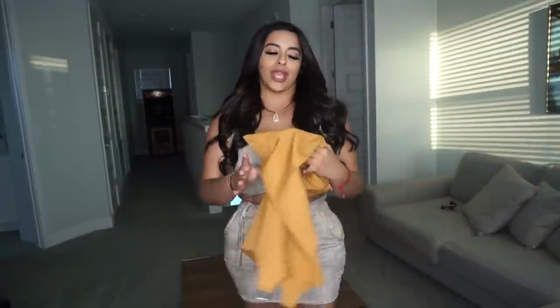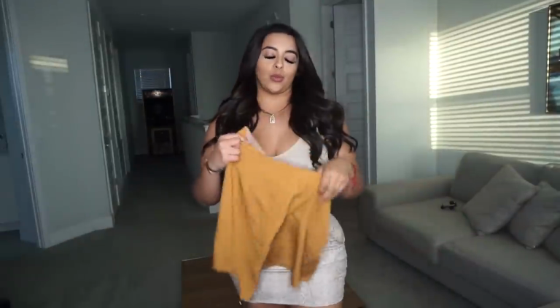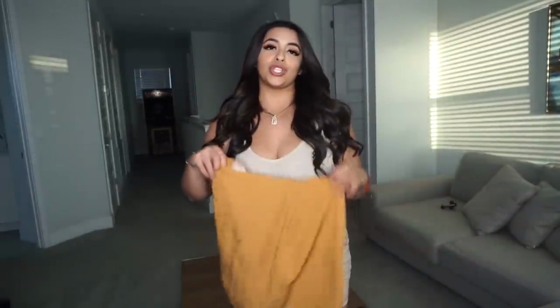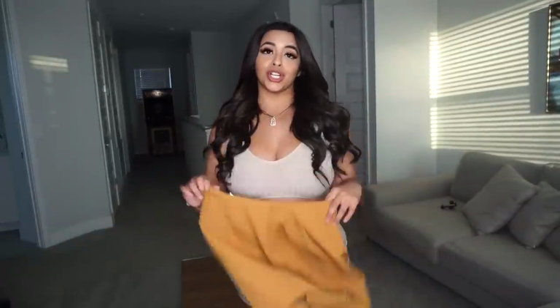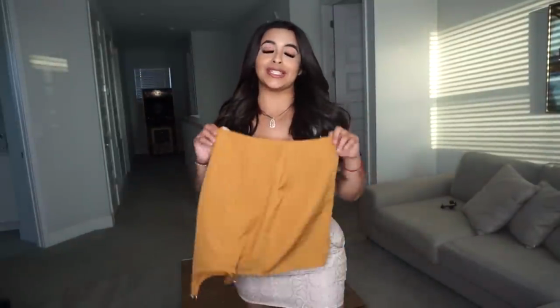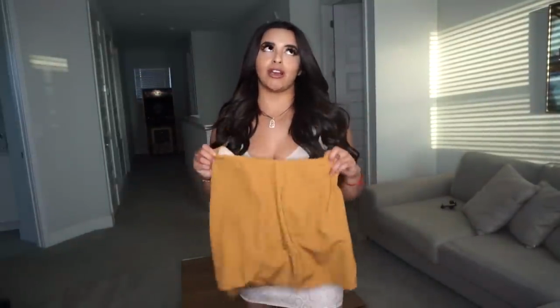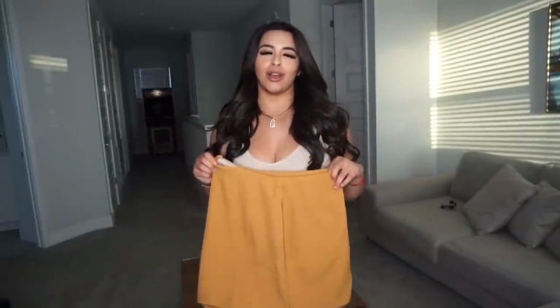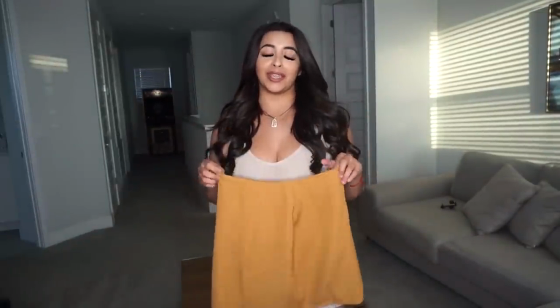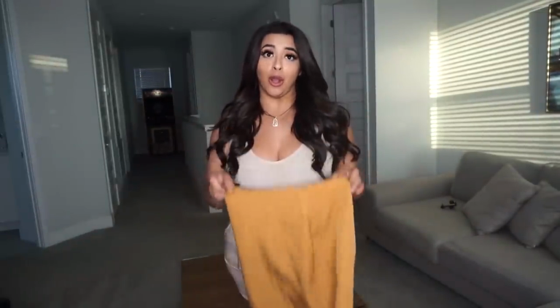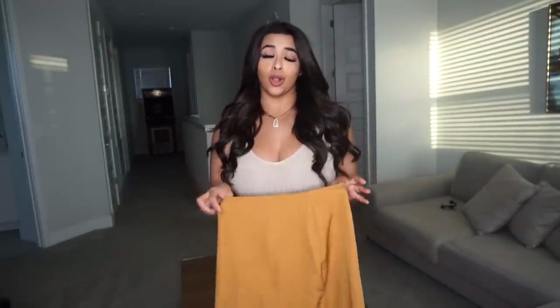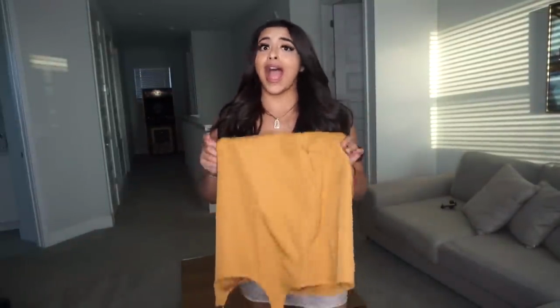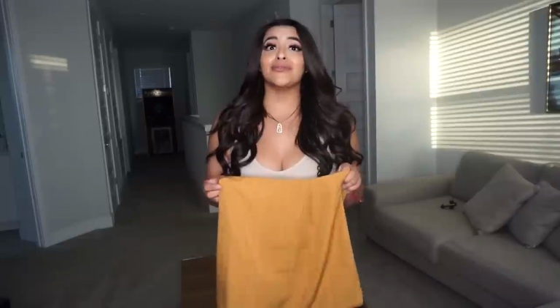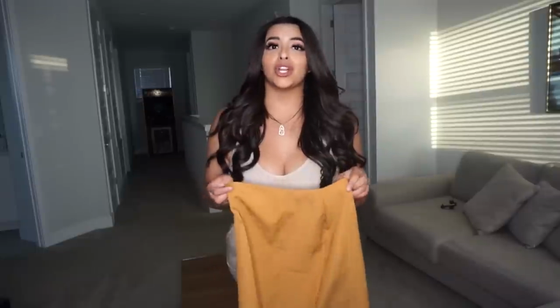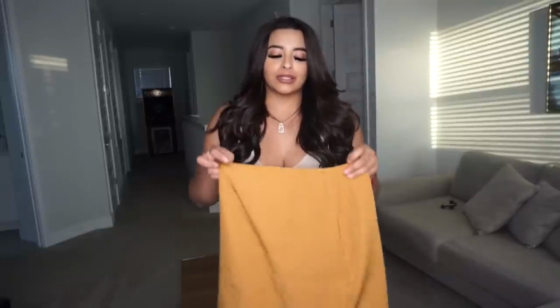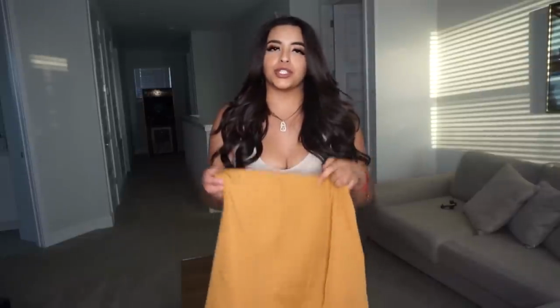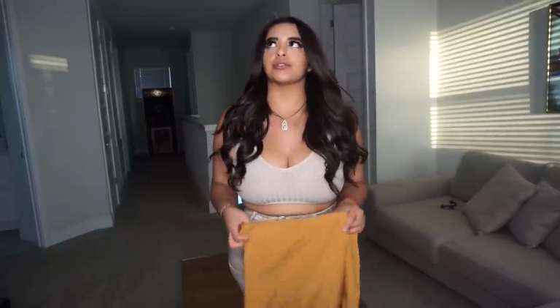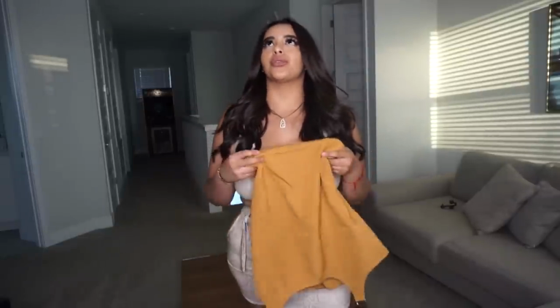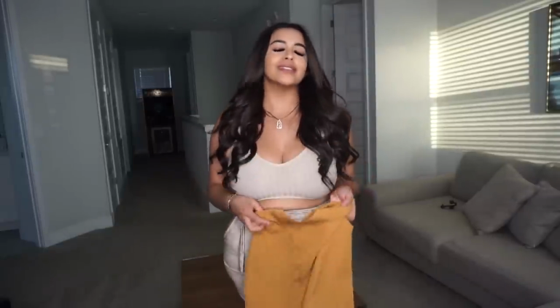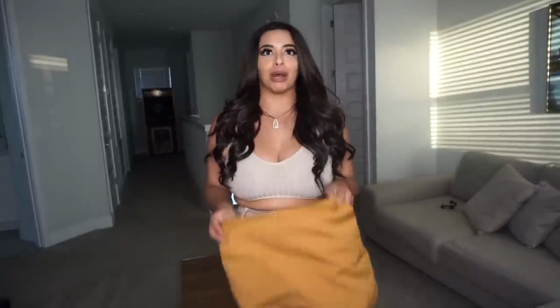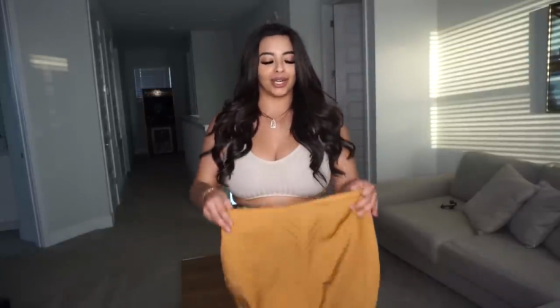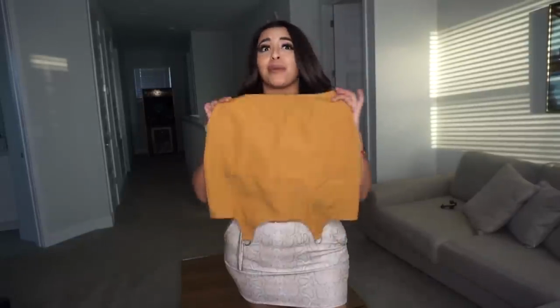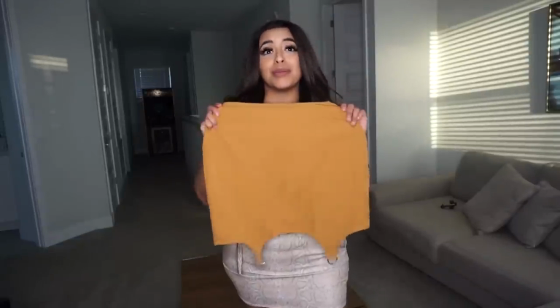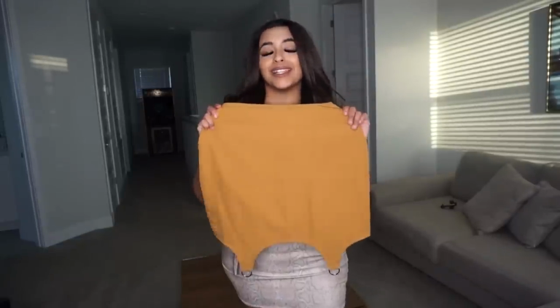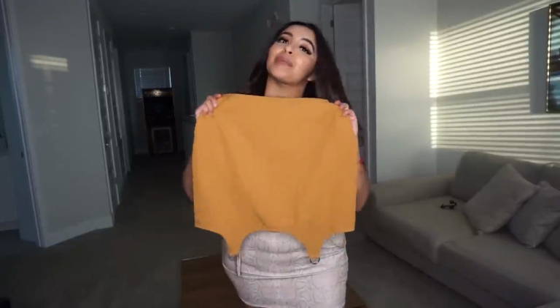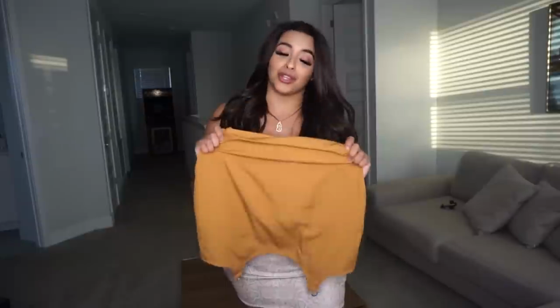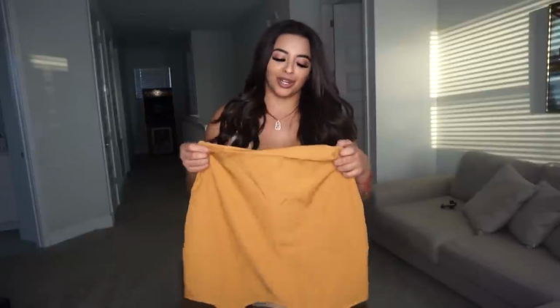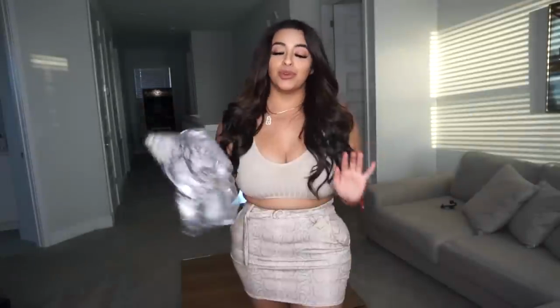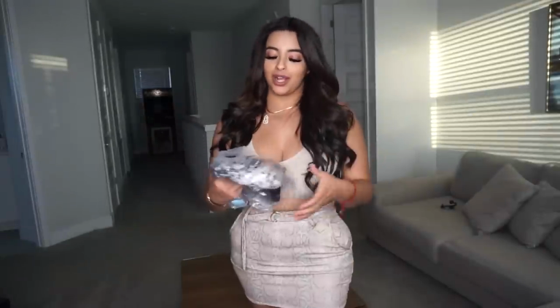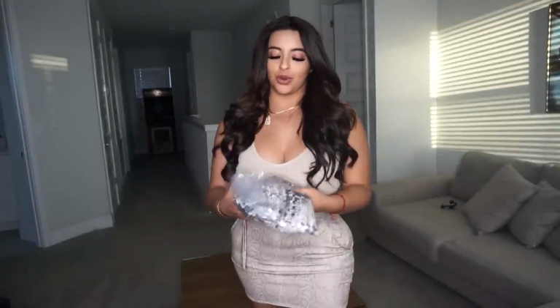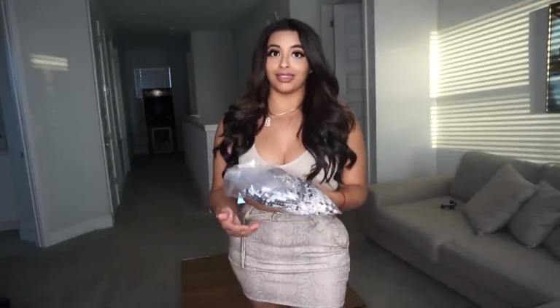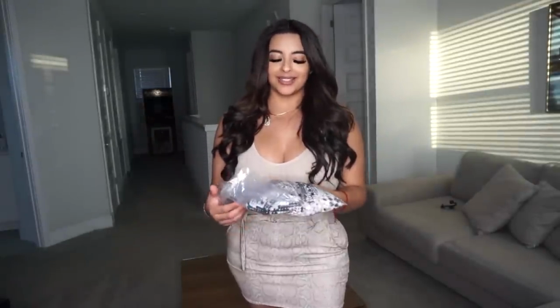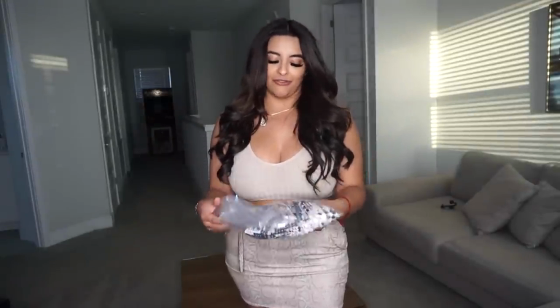The skirt did not go on me at all — I couldn't even get it on with the zipper down, so that's a bummer. I'll probably be selling this on my Poshmark.